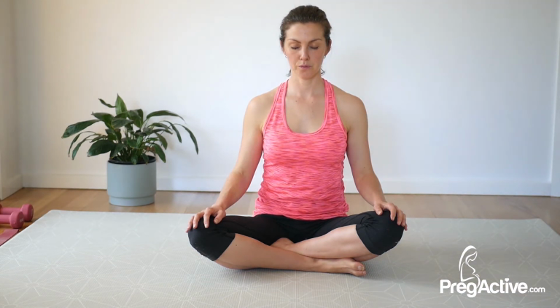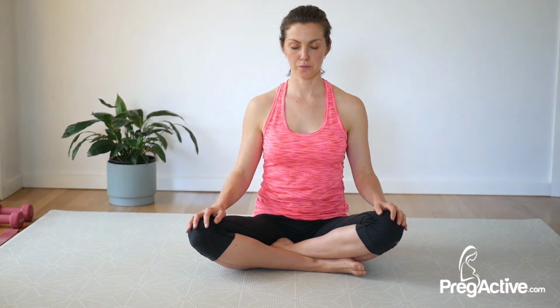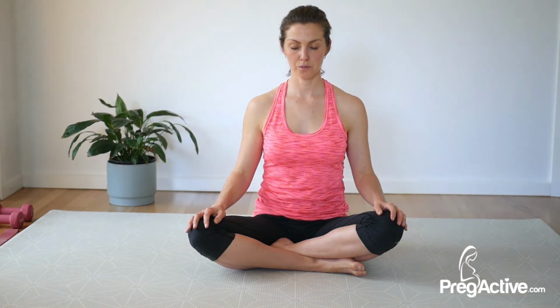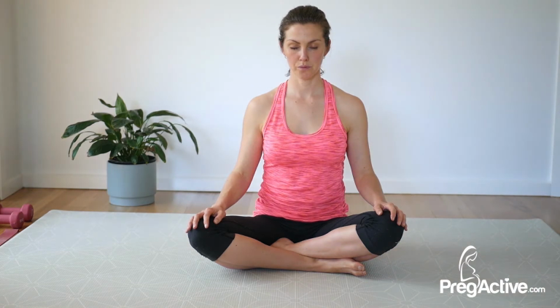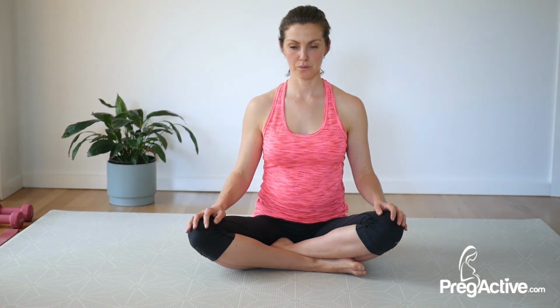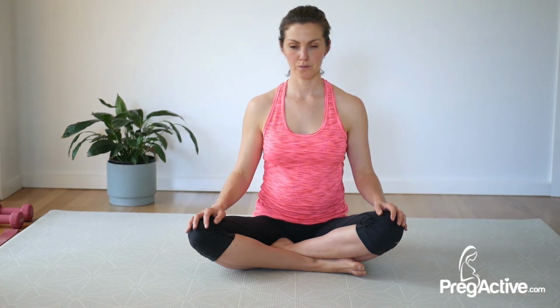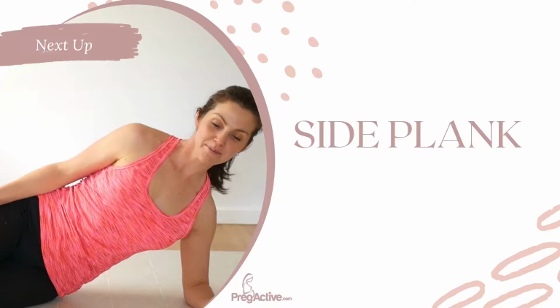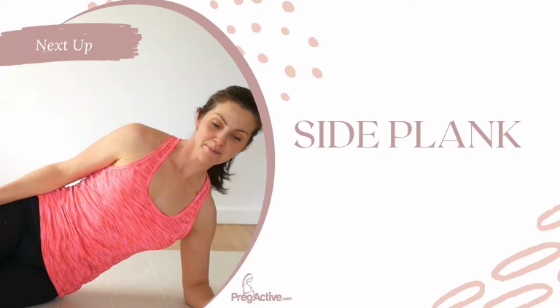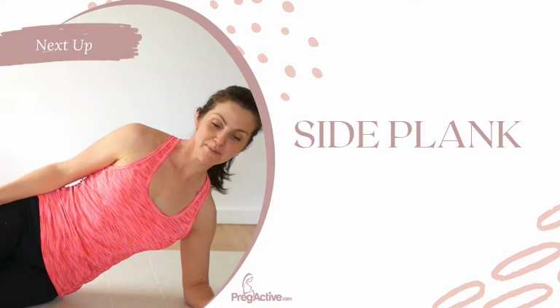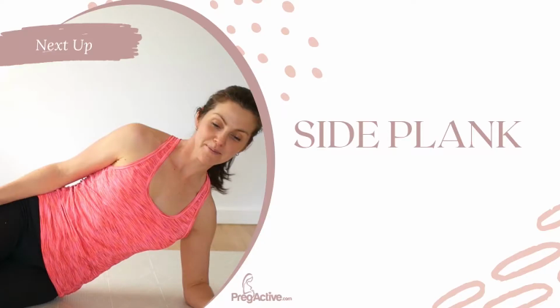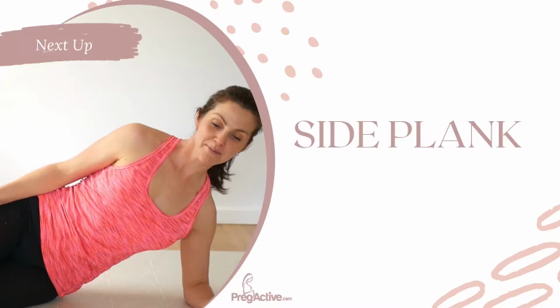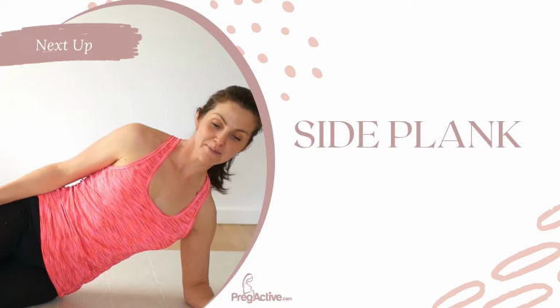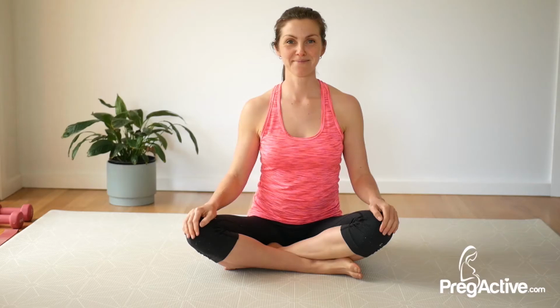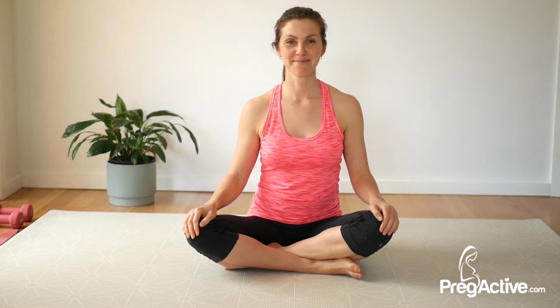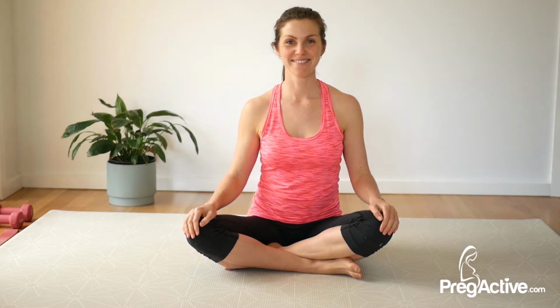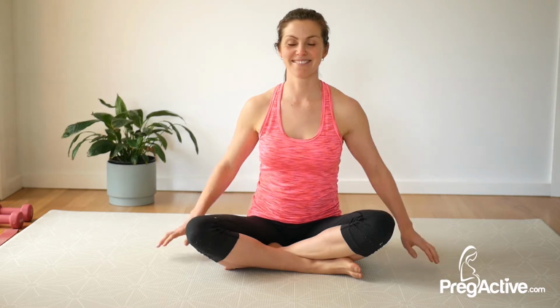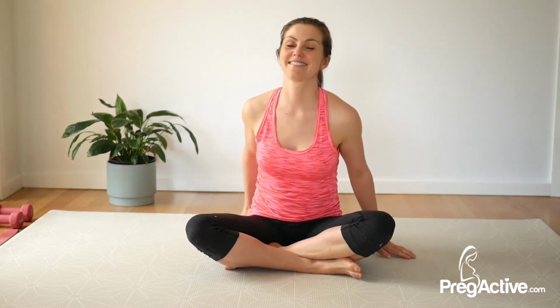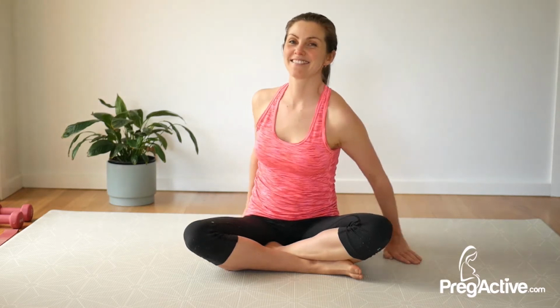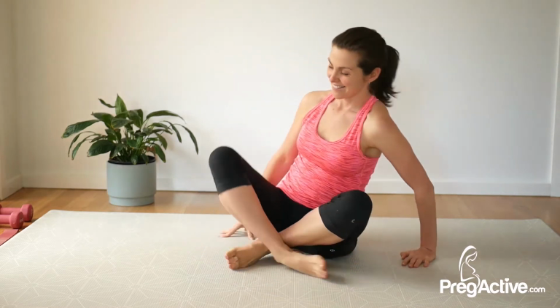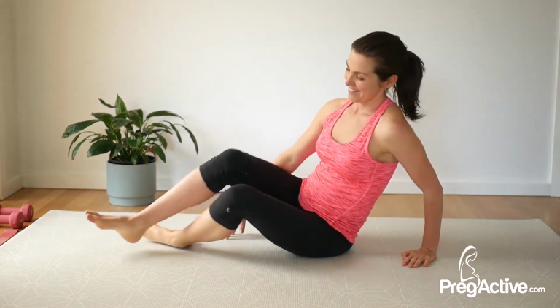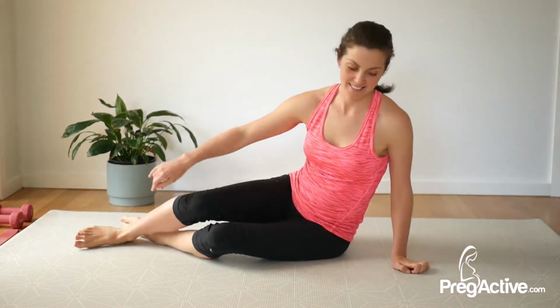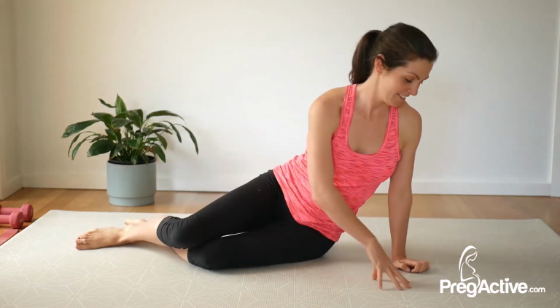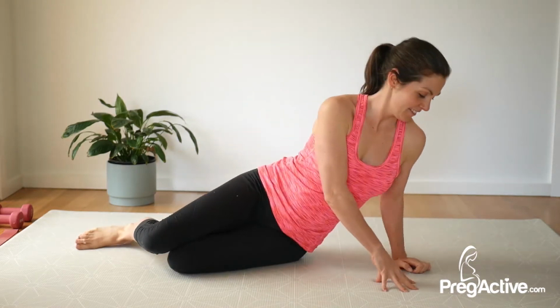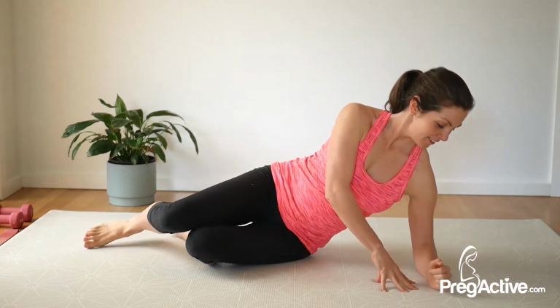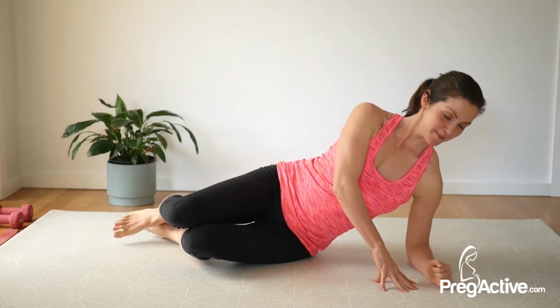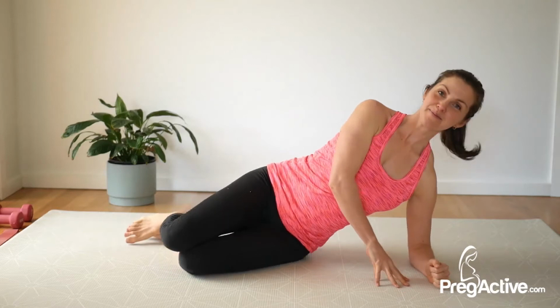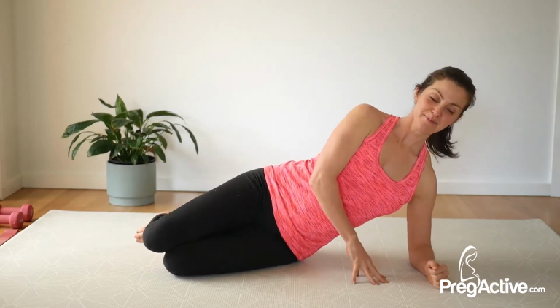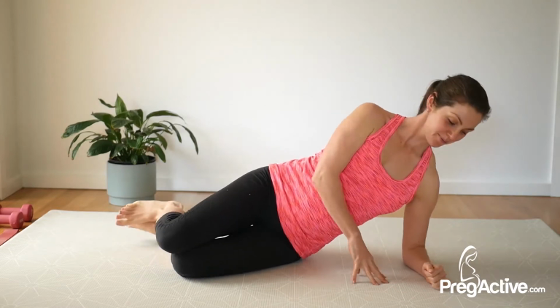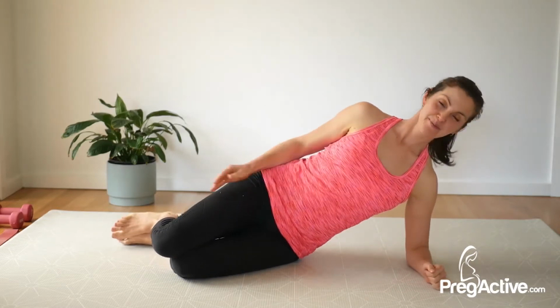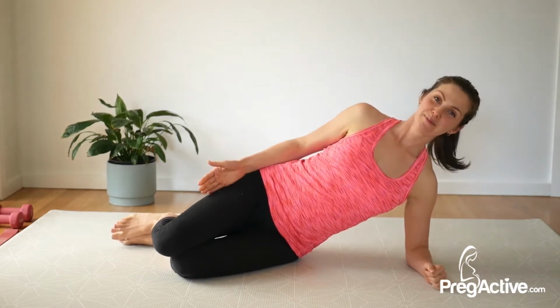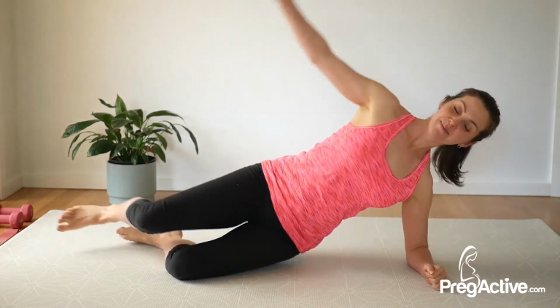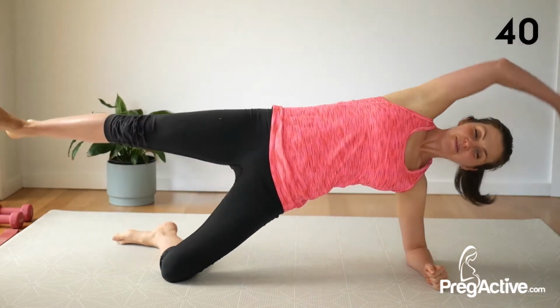So good. And then release. Next up, side planks. Let's get into this. Make your way onto your side for side plank — elbow under the shoulder. 40 seconds. Let's go.